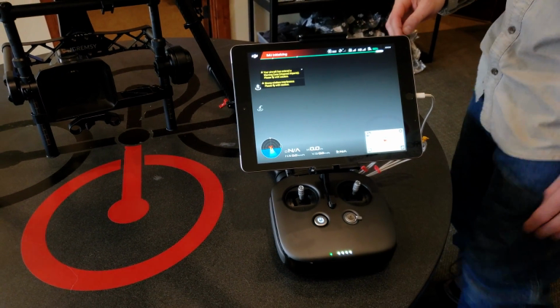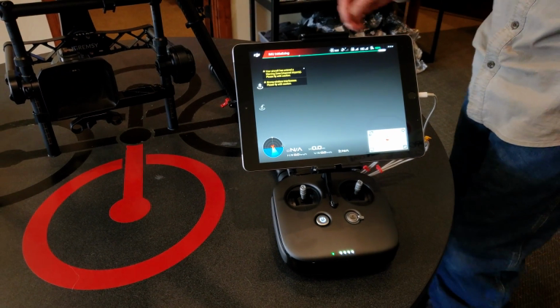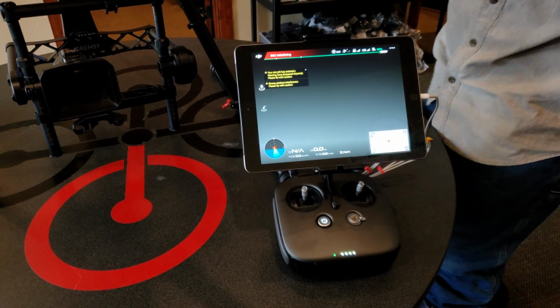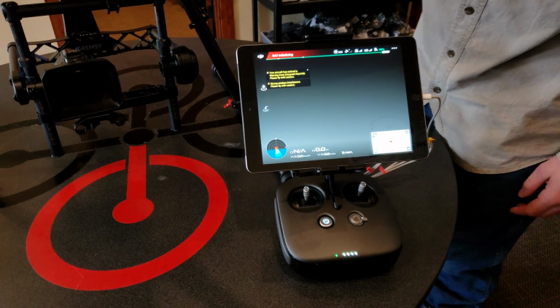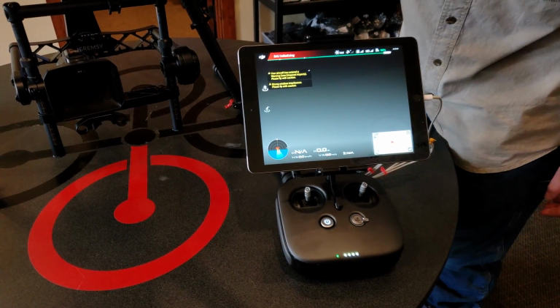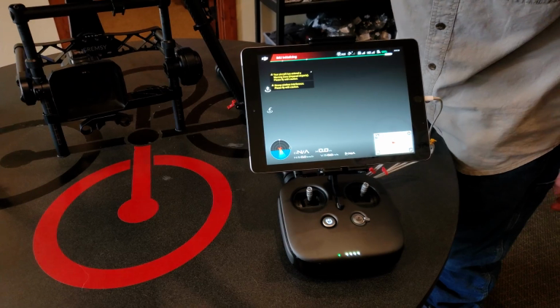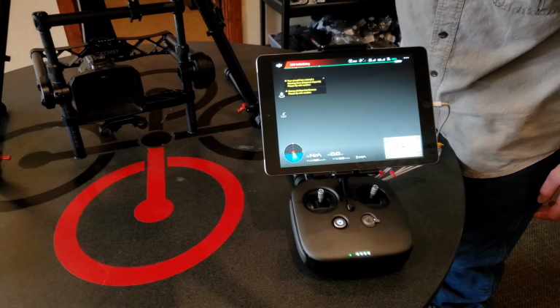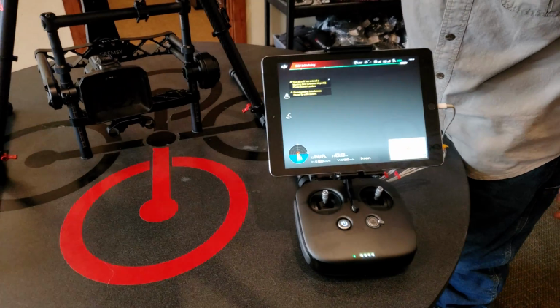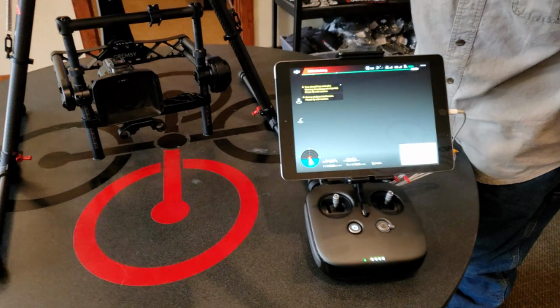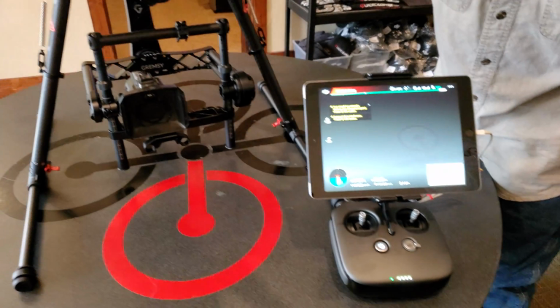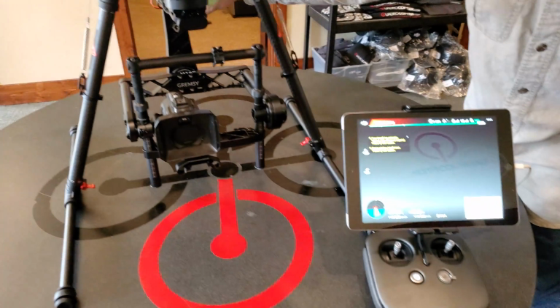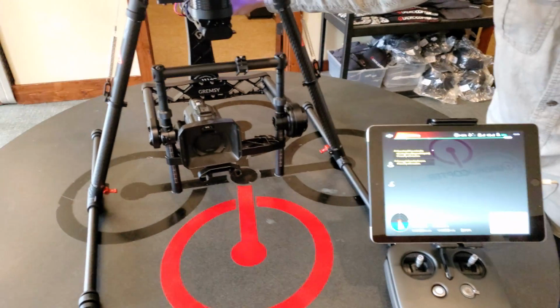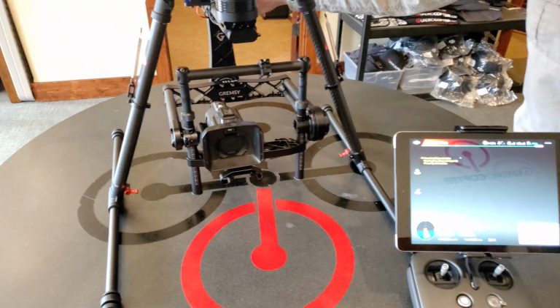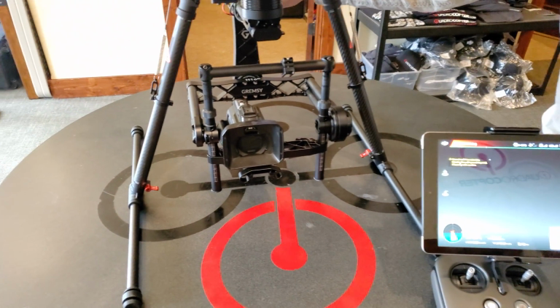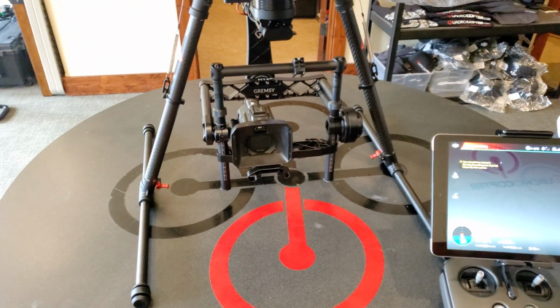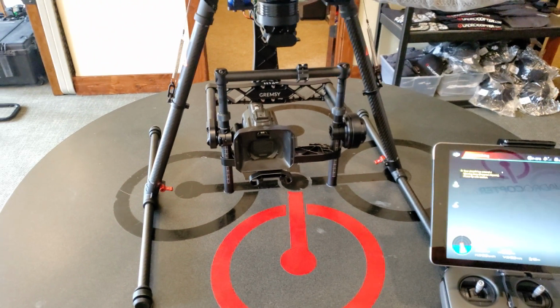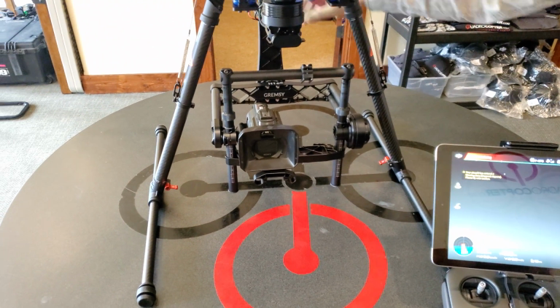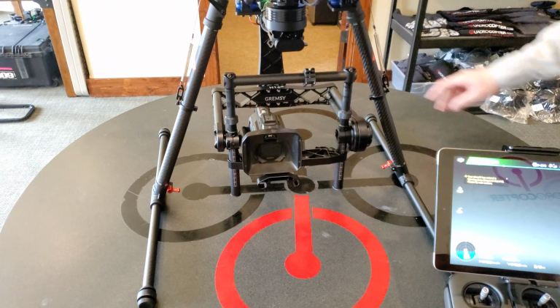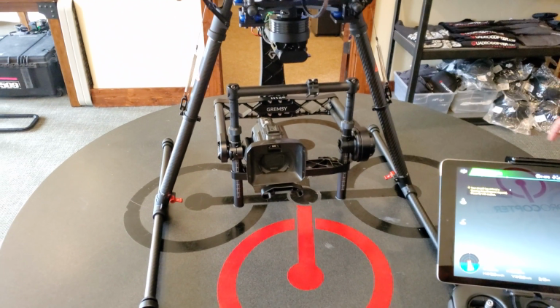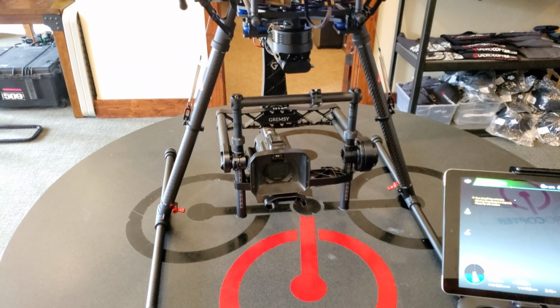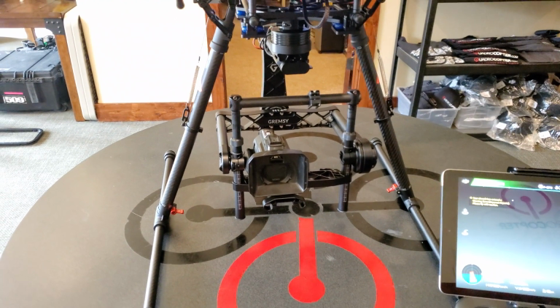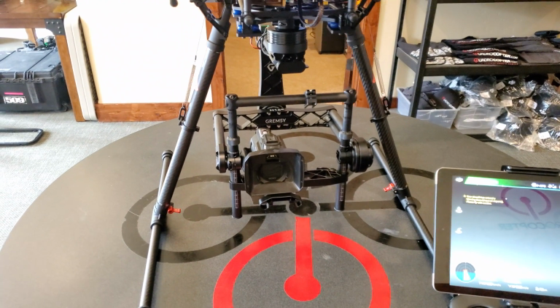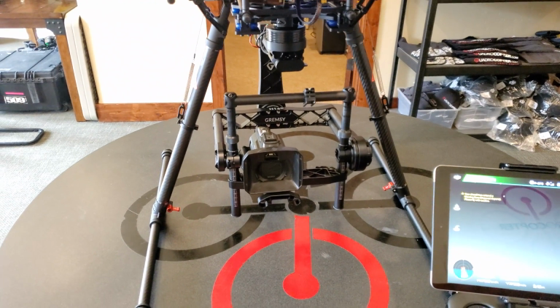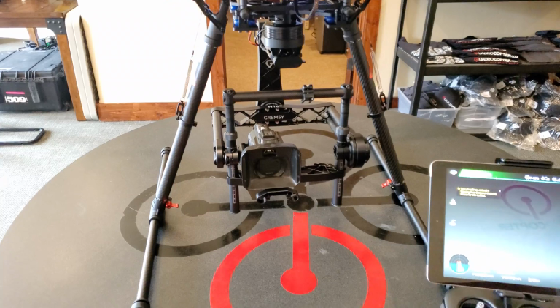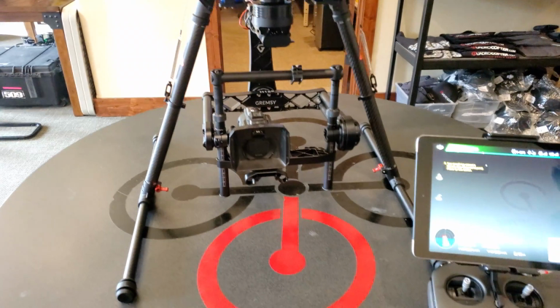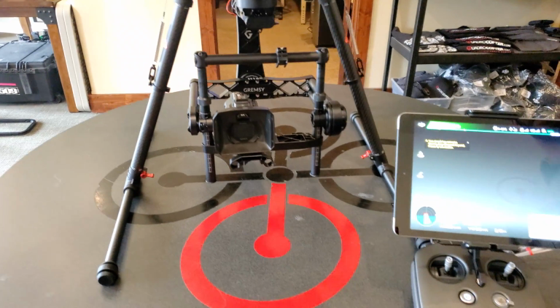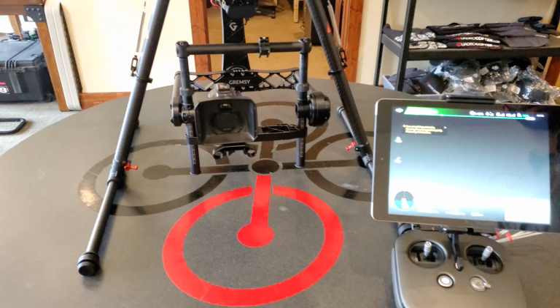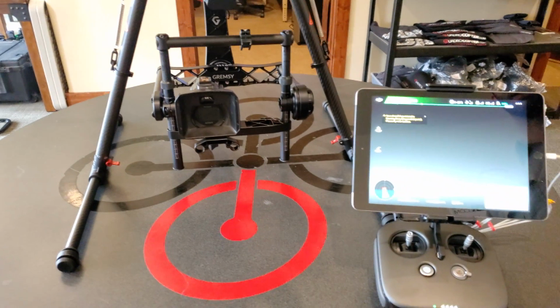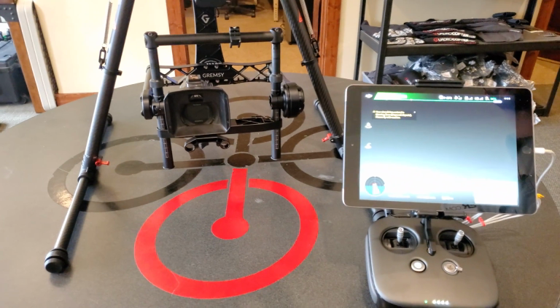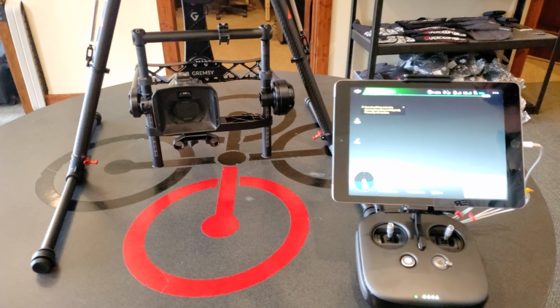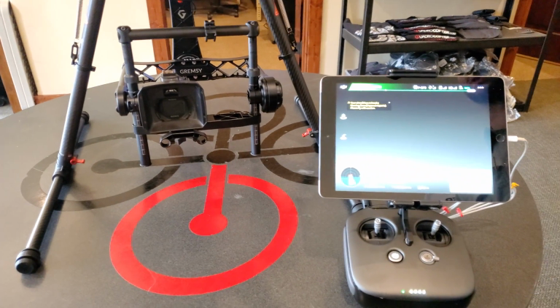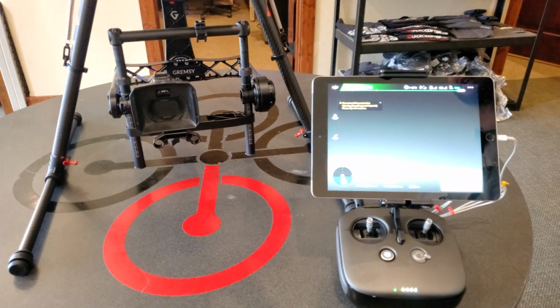Around the backside here I'm just gonna flick the power switch for the H16. I want to just keep it steady while it does that boot sequence.